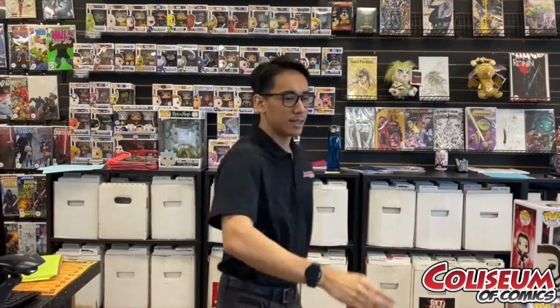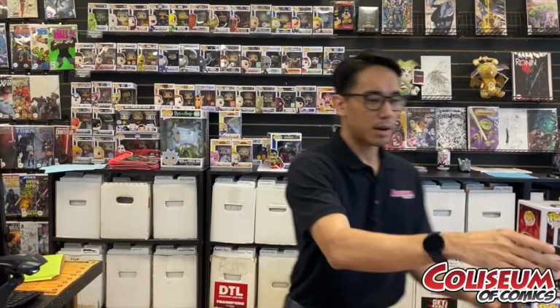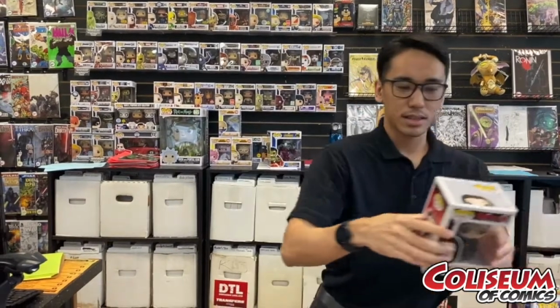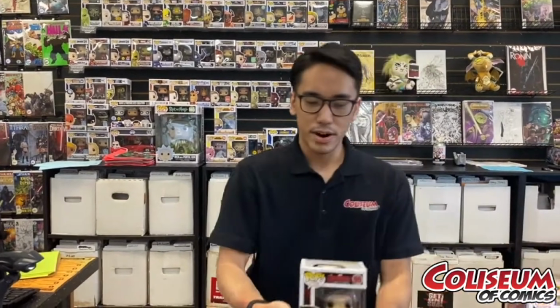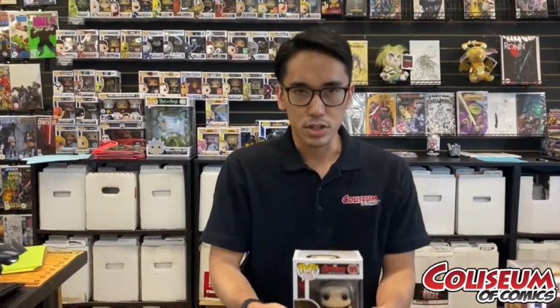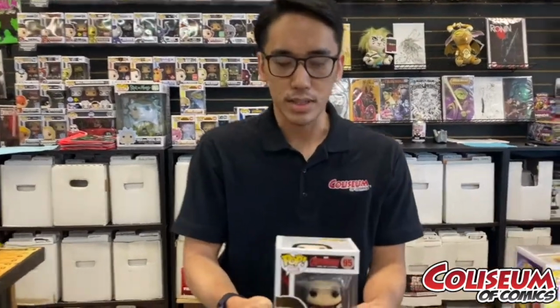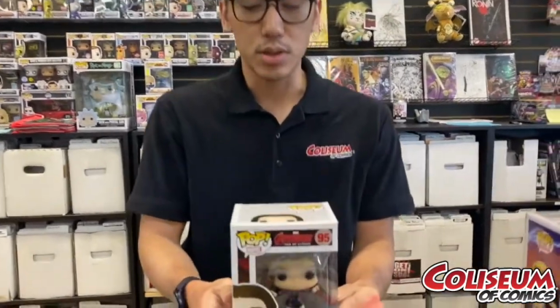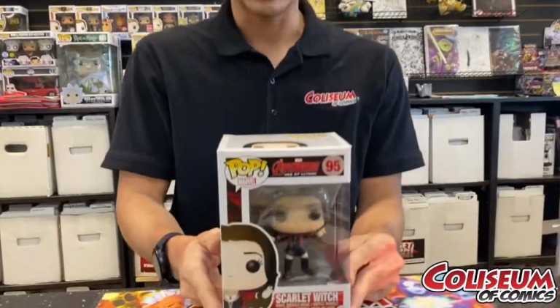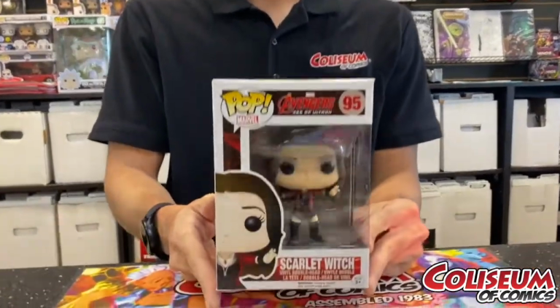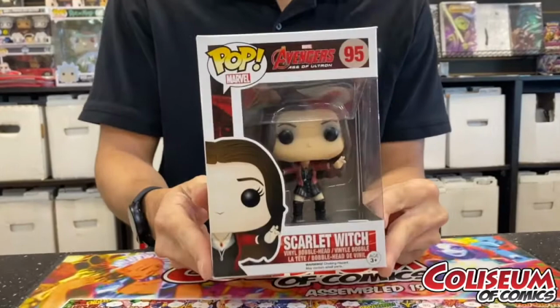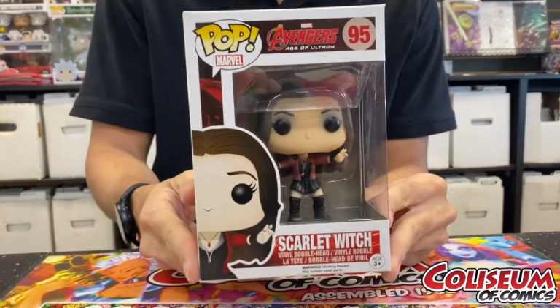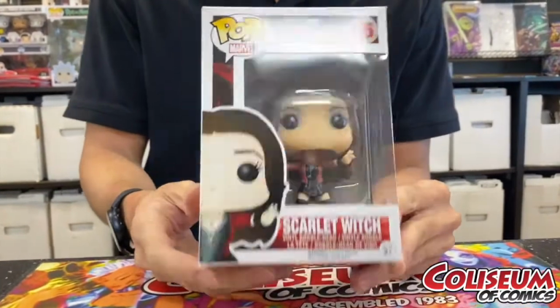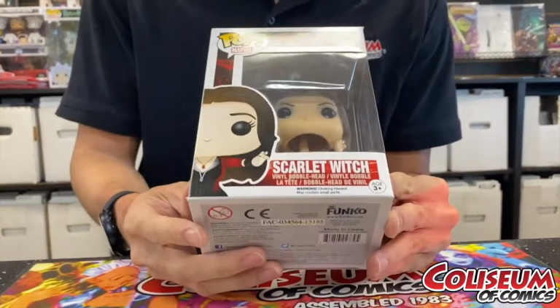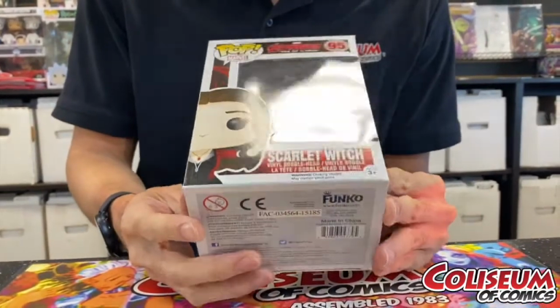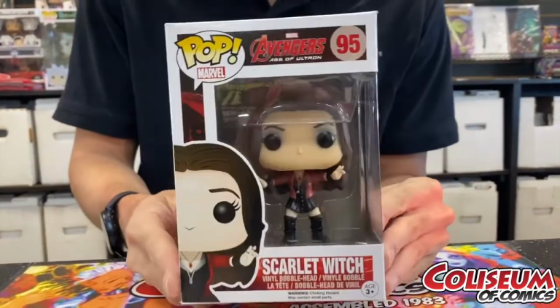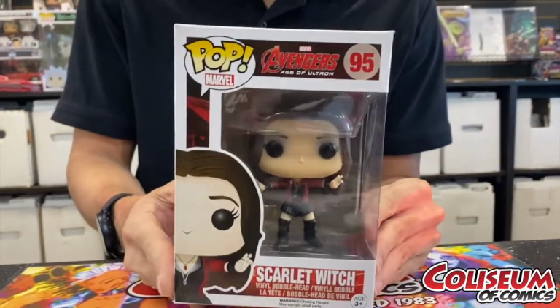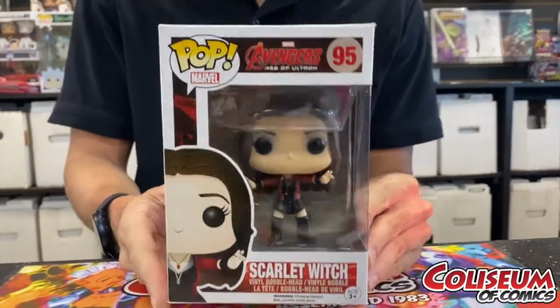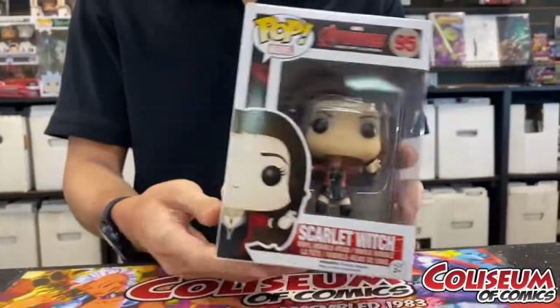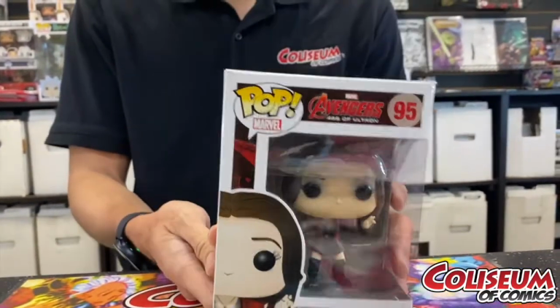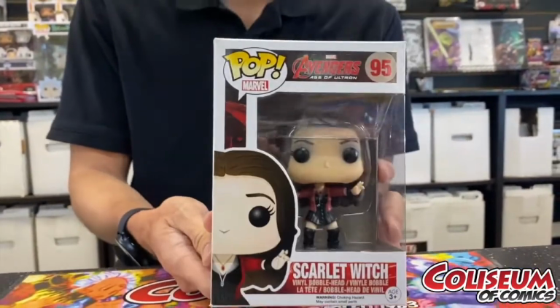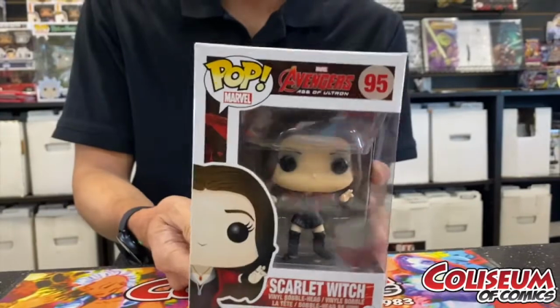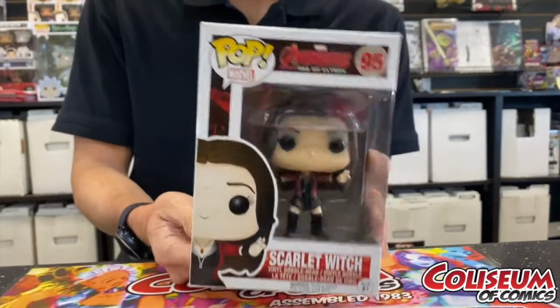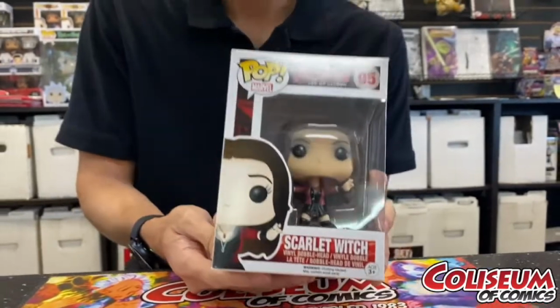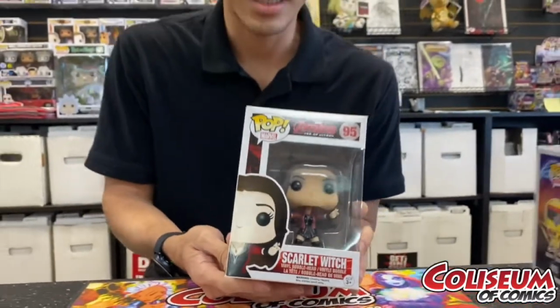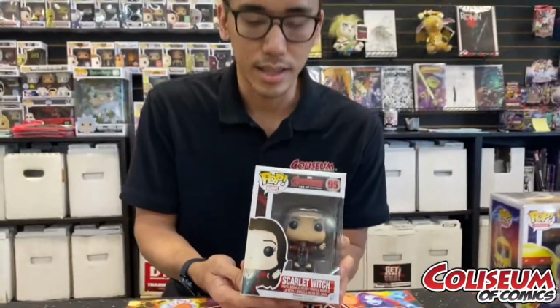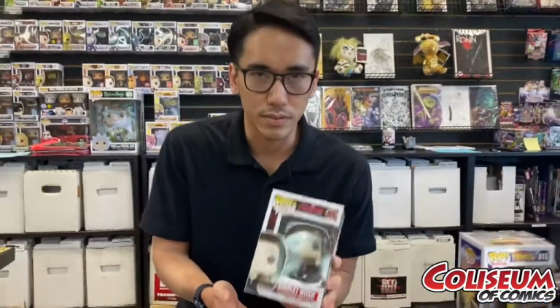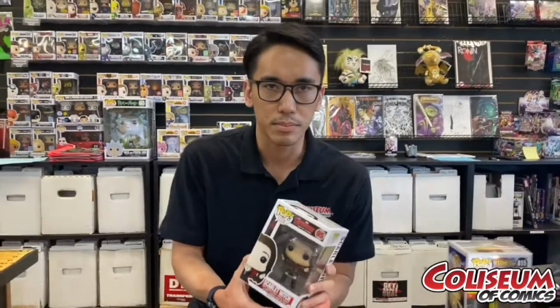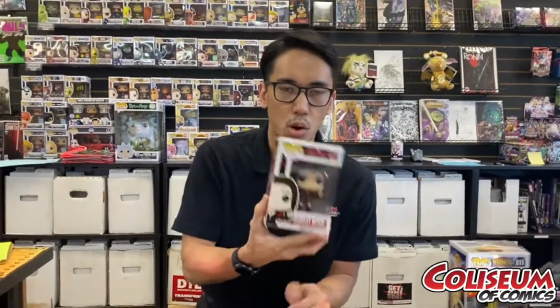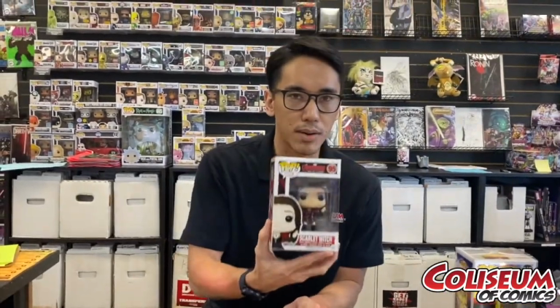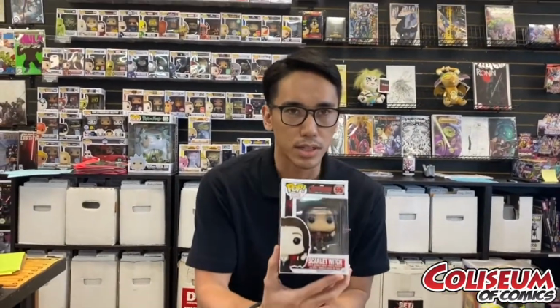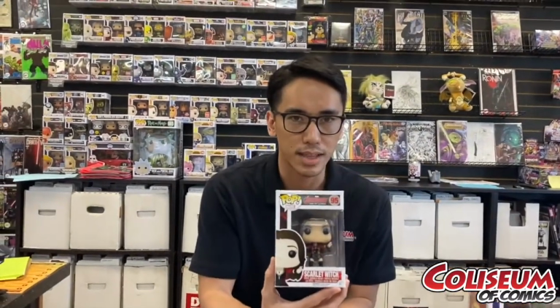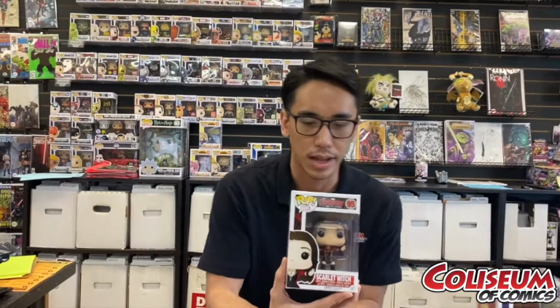Next up is the very first Scarlet Witch MCU pop. It is from Age of Ultron — if you want to see the original MCU costume, this is it right here. It is a vaulted pop for $25.99. With the WandaVision hype, this is the OG pop for Scarlet Witch. Come by and take a look!